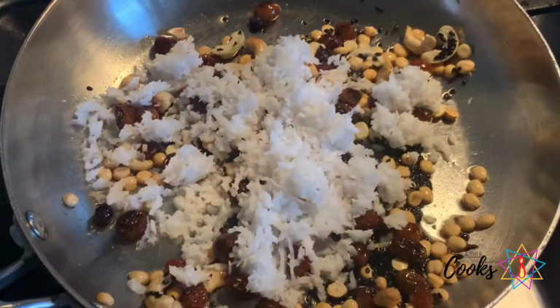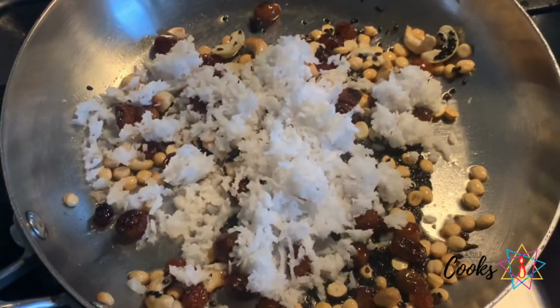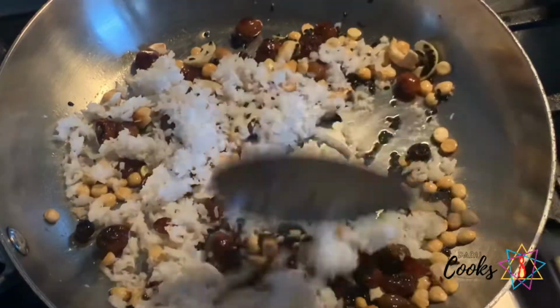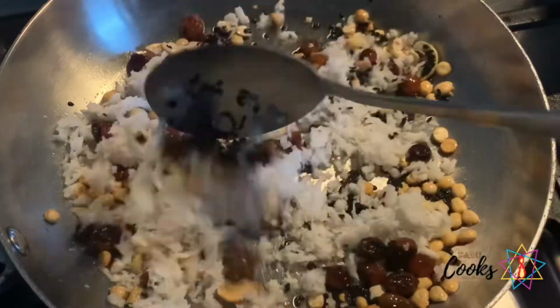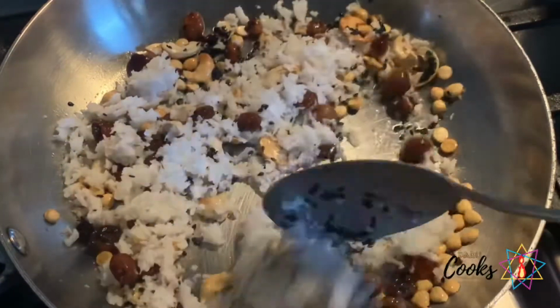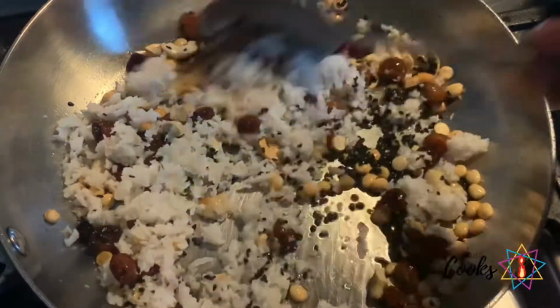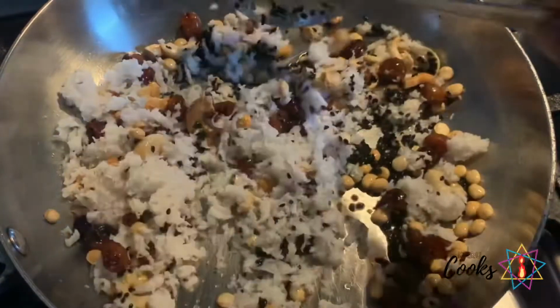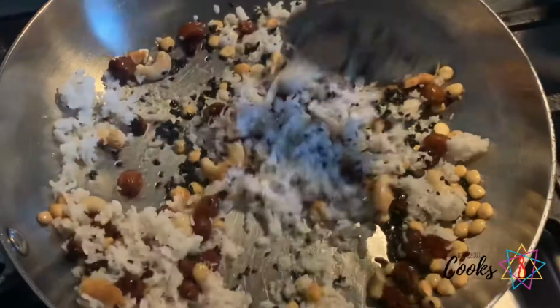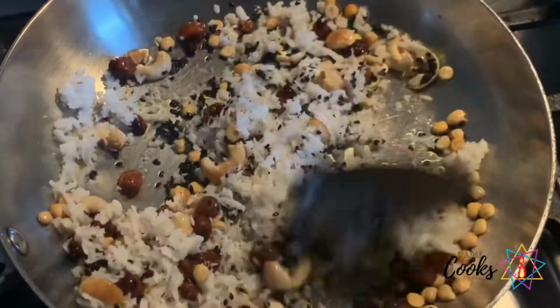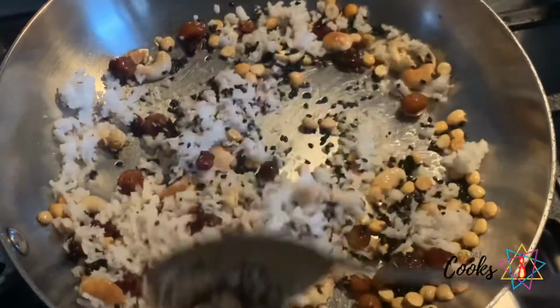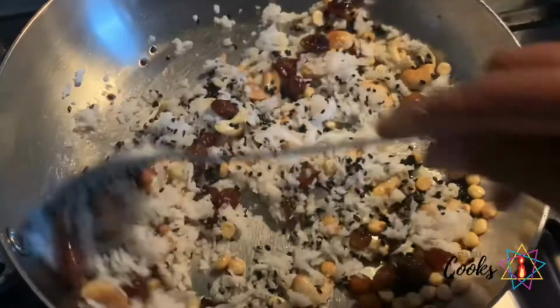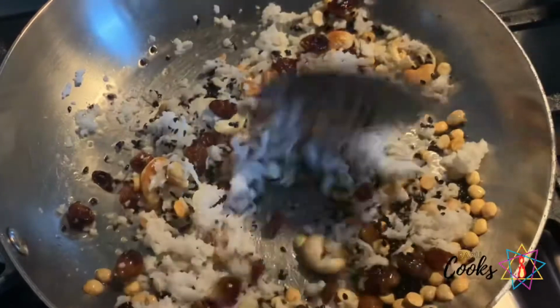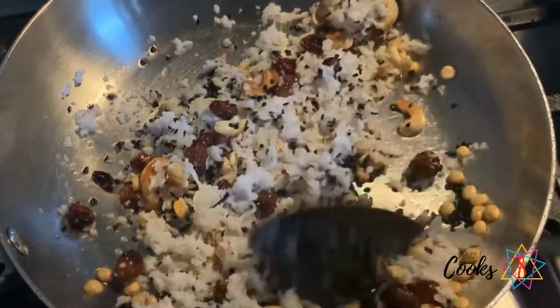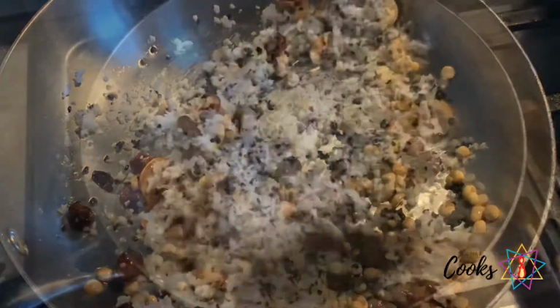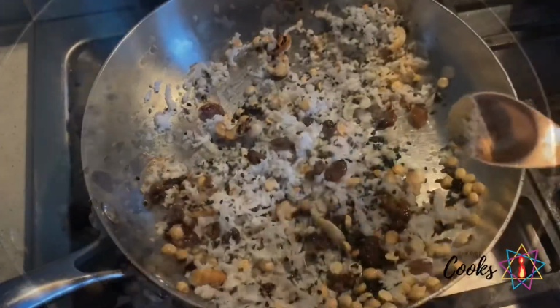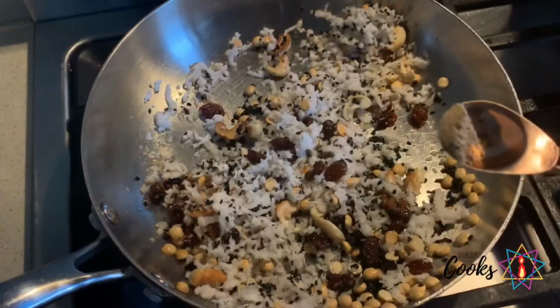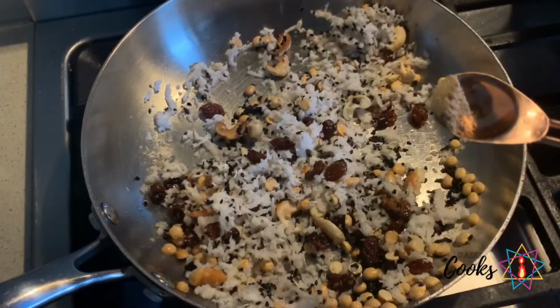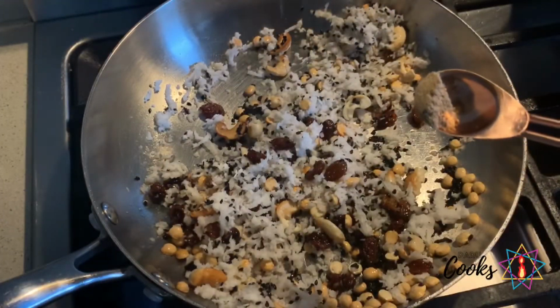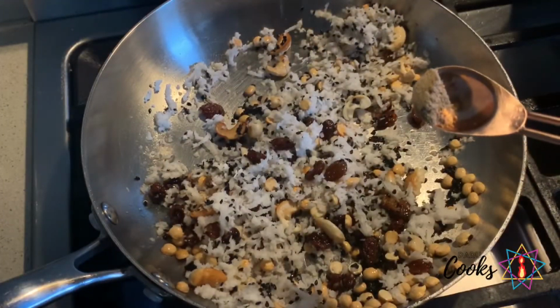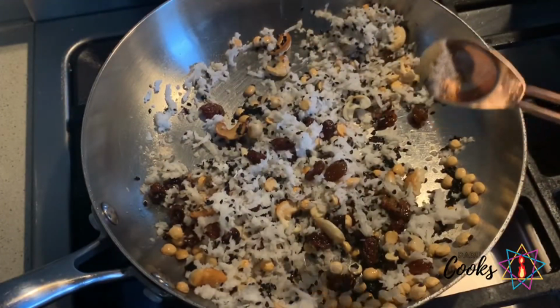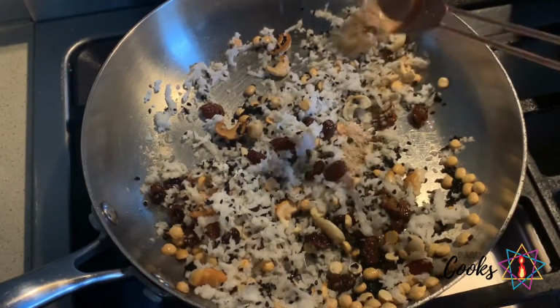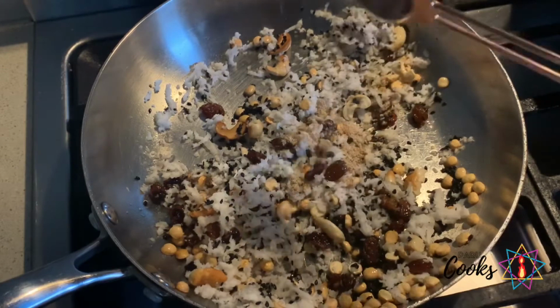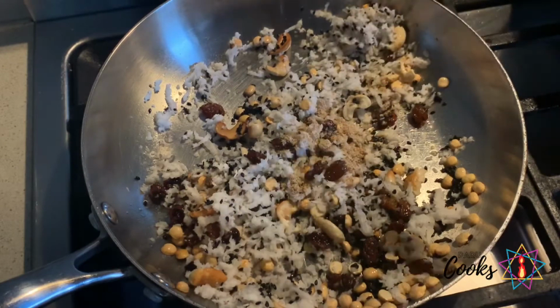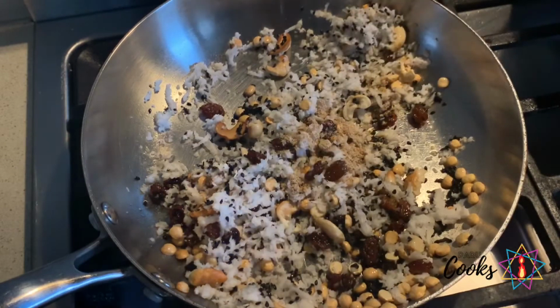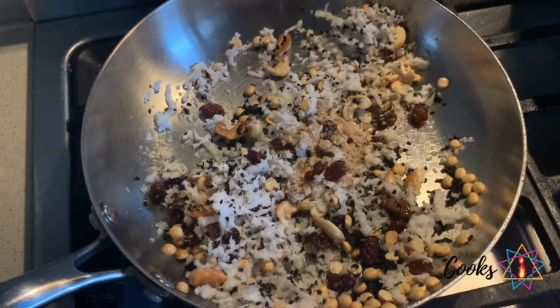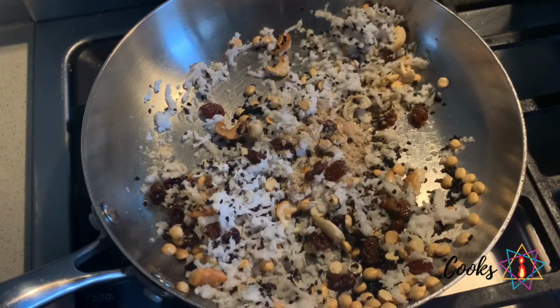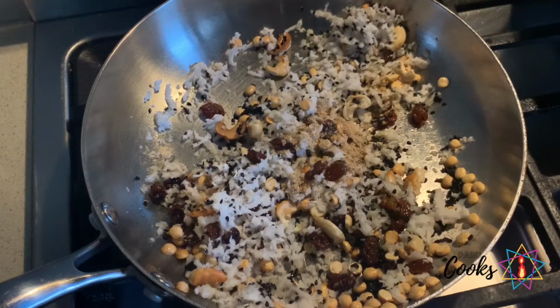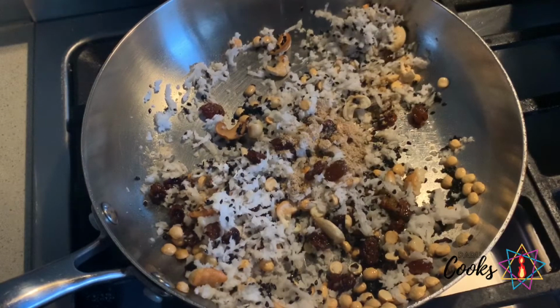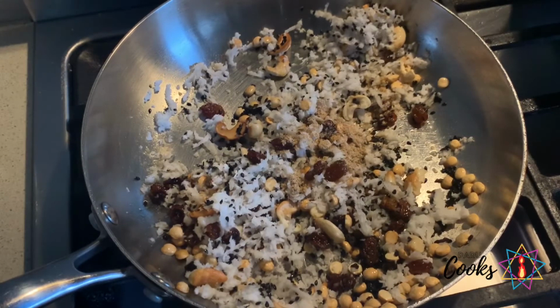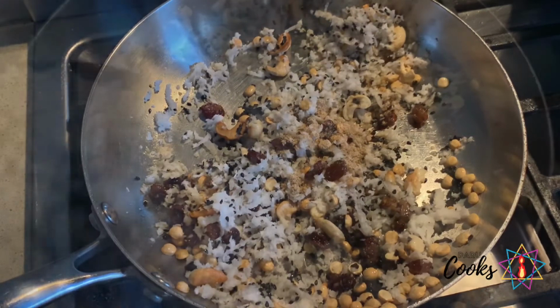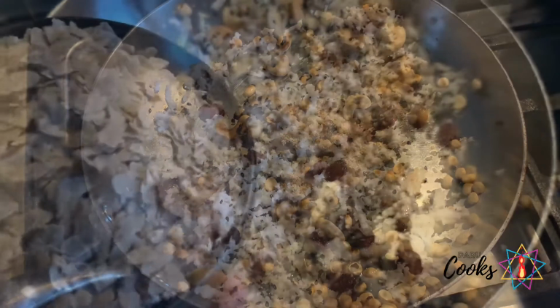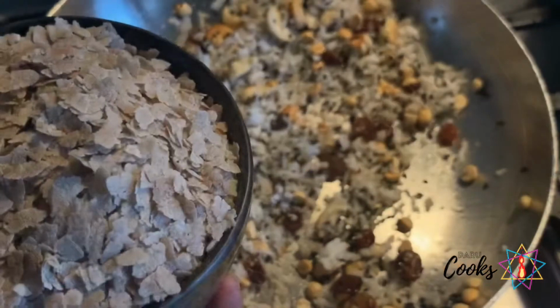Then add 2 tablespoons of black sesame seeds and roast it until the aroma comes out. Then I have added a cup of grated coconut. Roast it until all the water evaporates. Then I'm adding quarter teaspoon of dried ginger and cardamom powder.